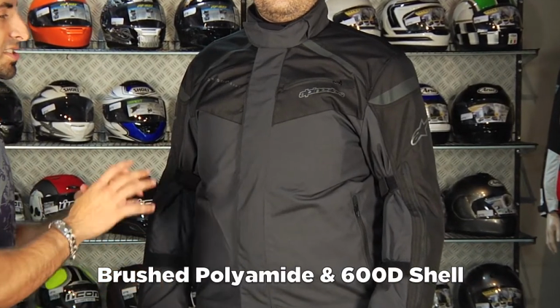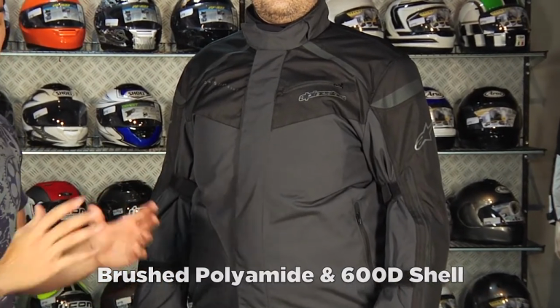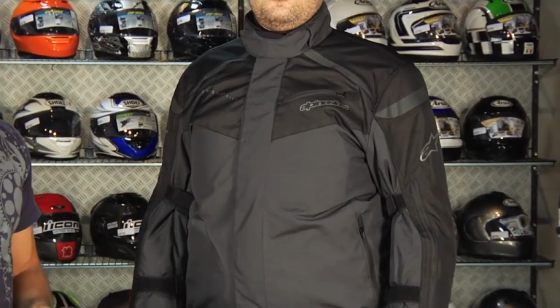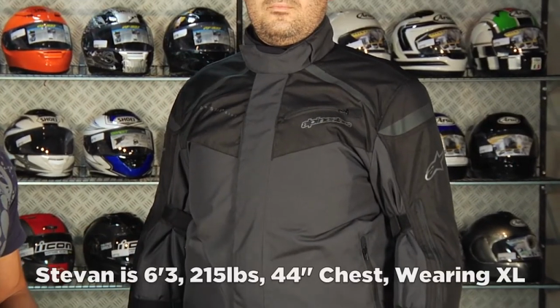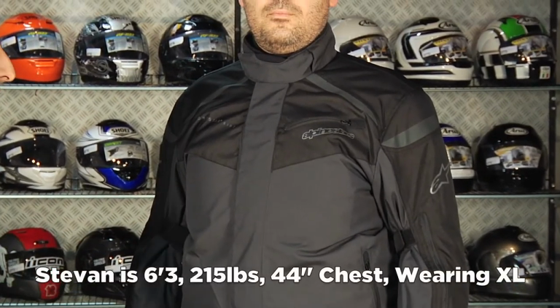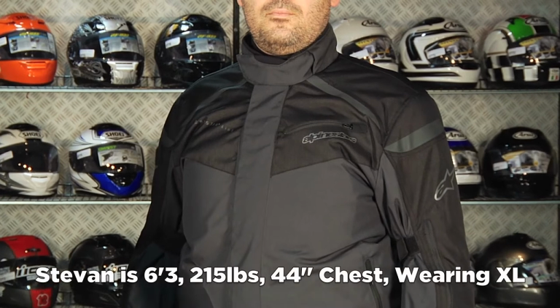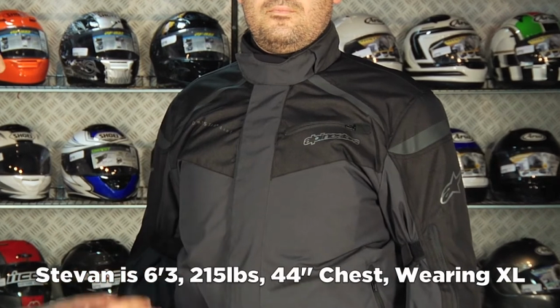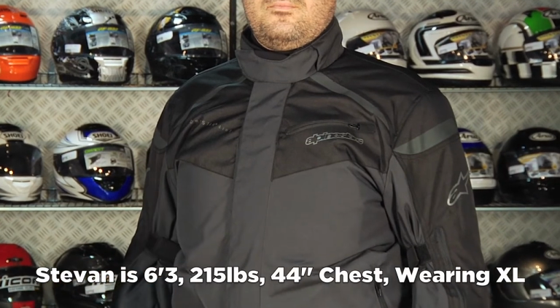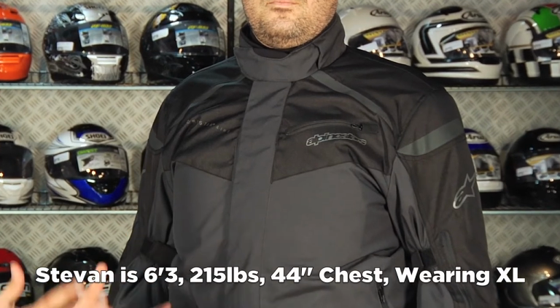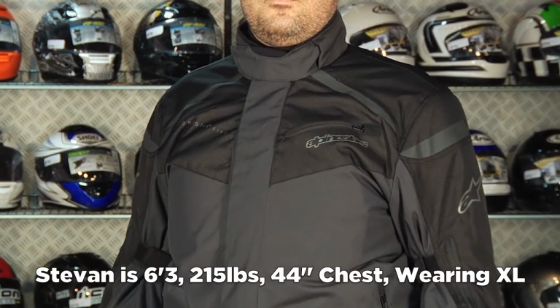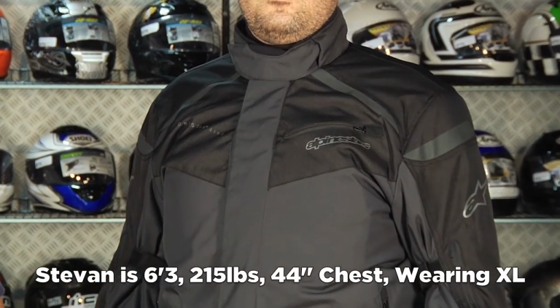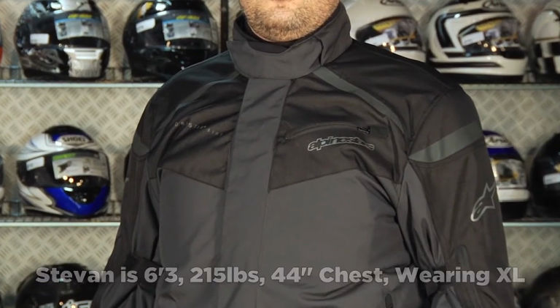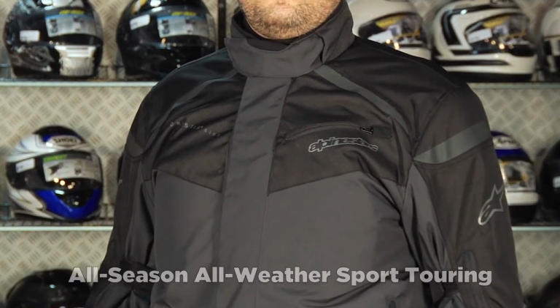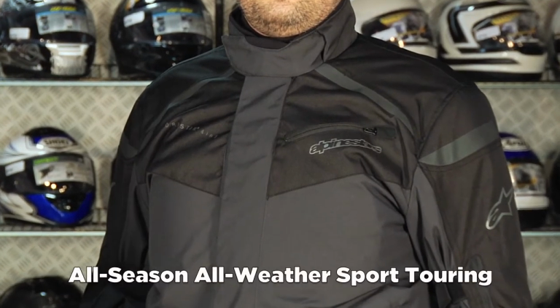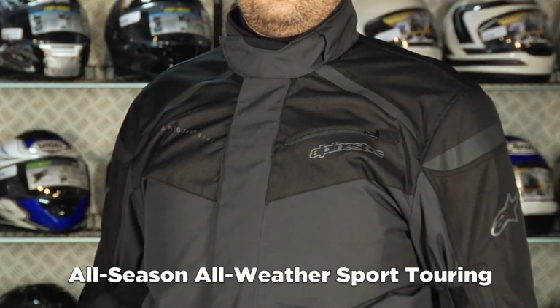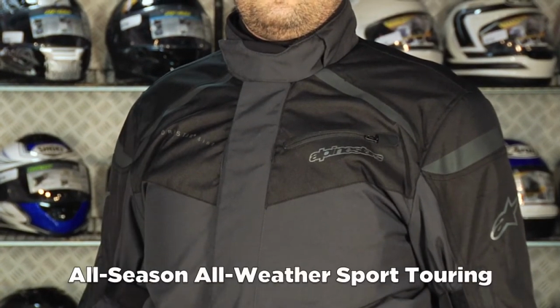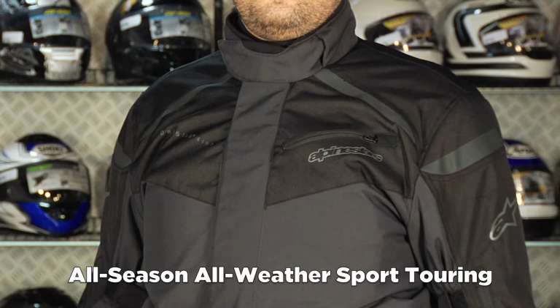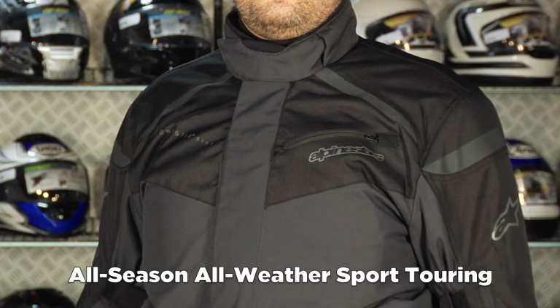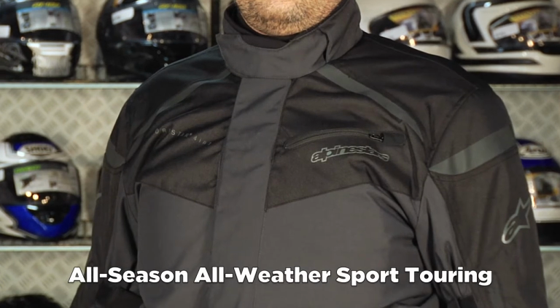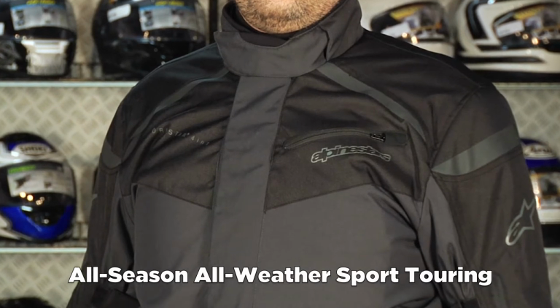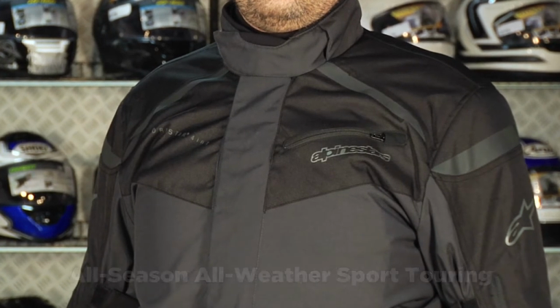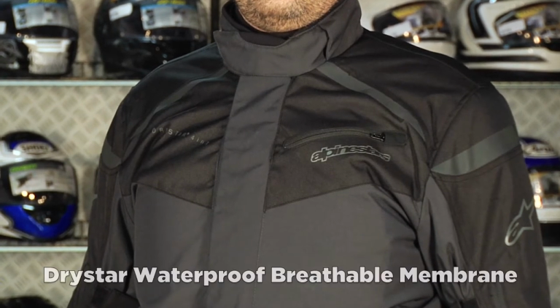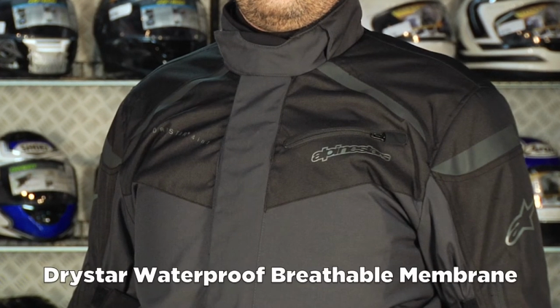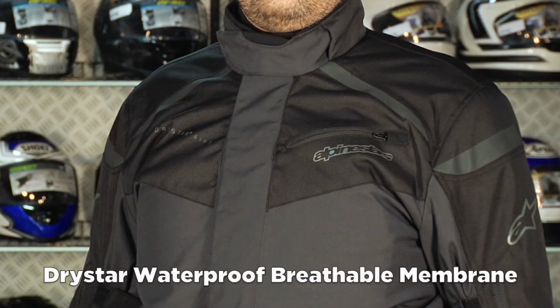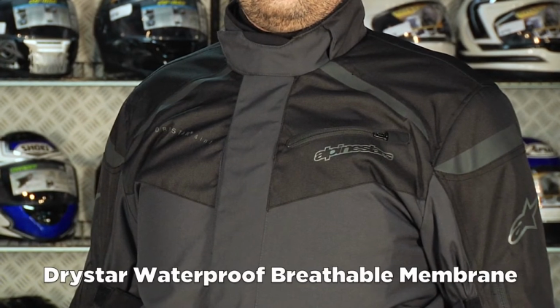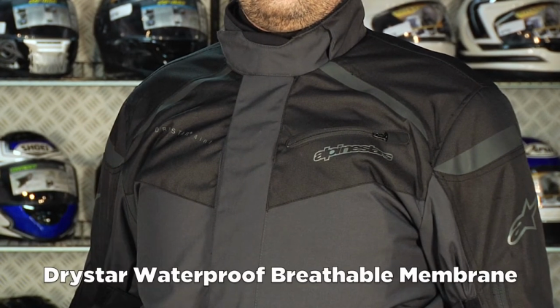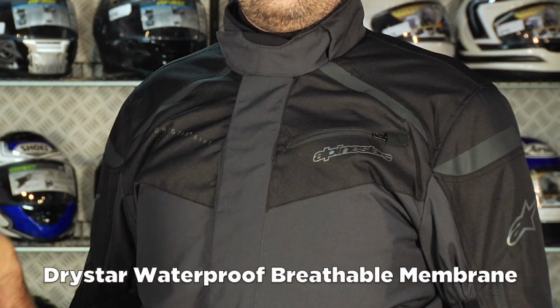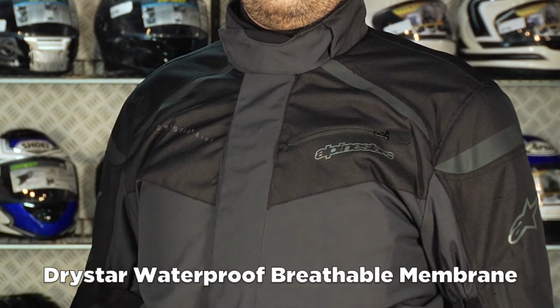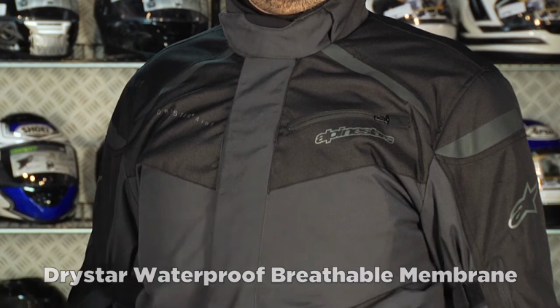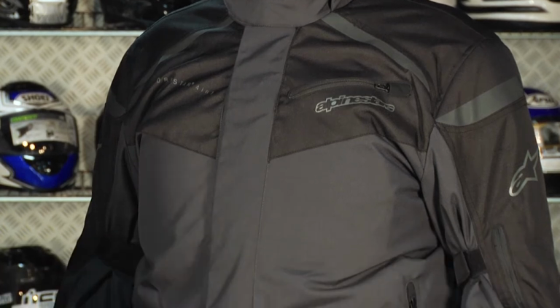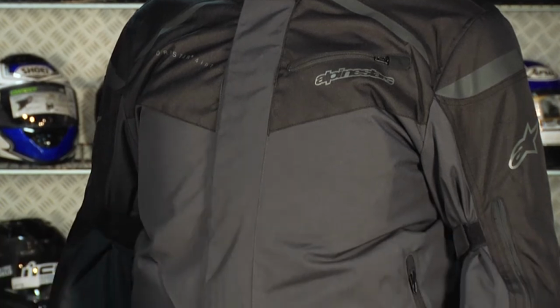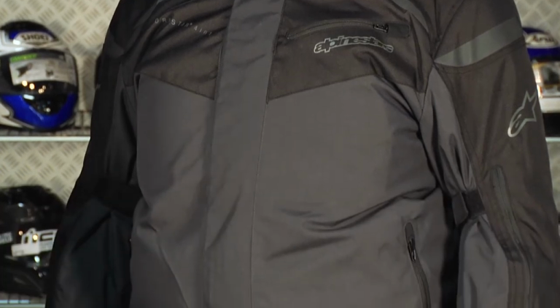It's using the new Dry Star 4-in-1 system, which means it's really a four-season jacket. Dry Star is Alpinestars' version of the waterproof breathable membrane — something like Gore-Tex — so it's waterproof breathable, allowing you to stay dry as well as allowing your body to breathe.